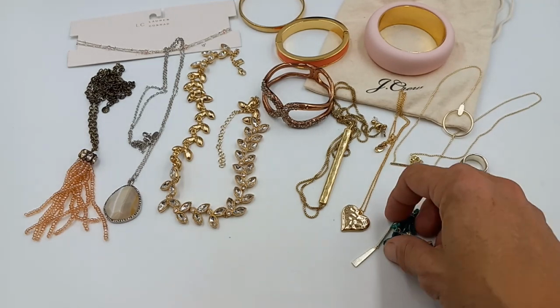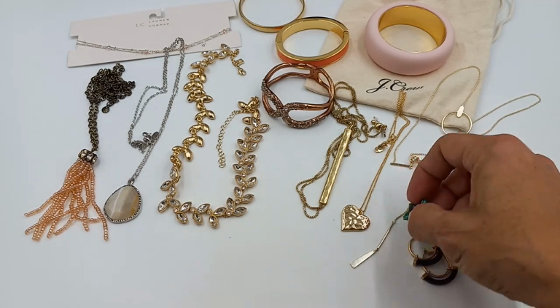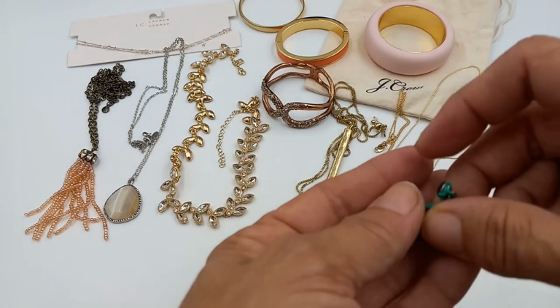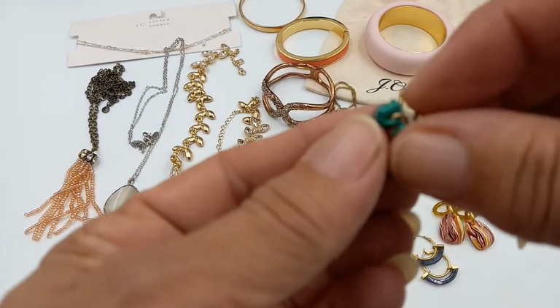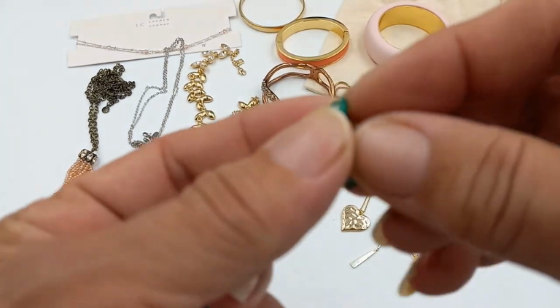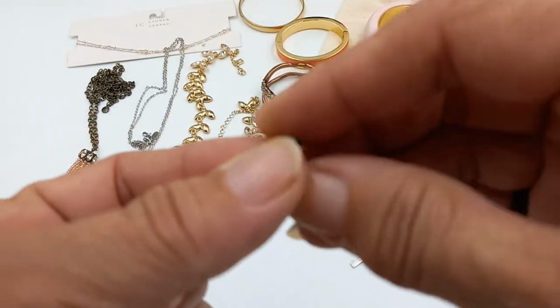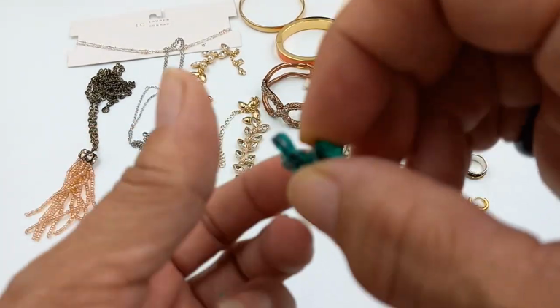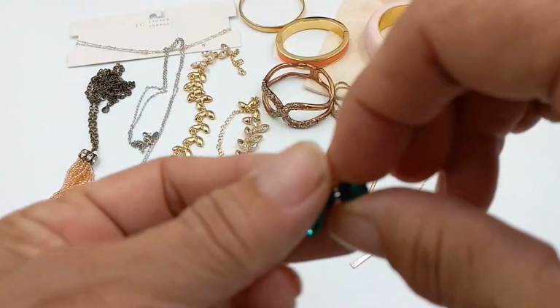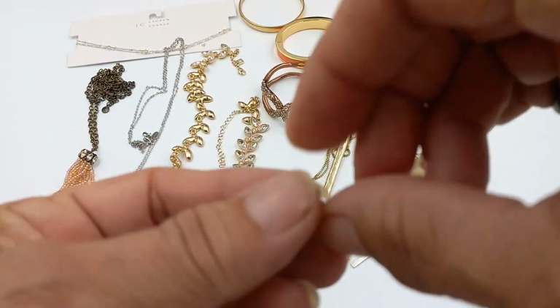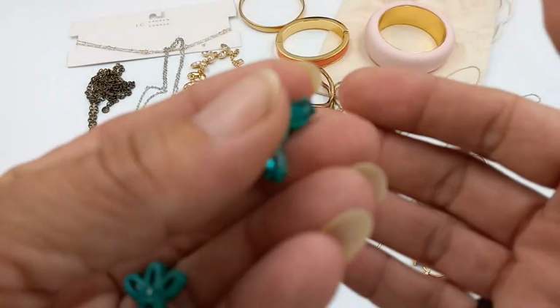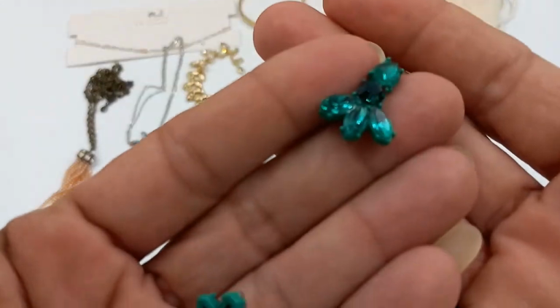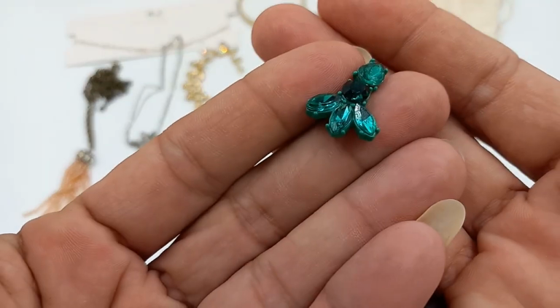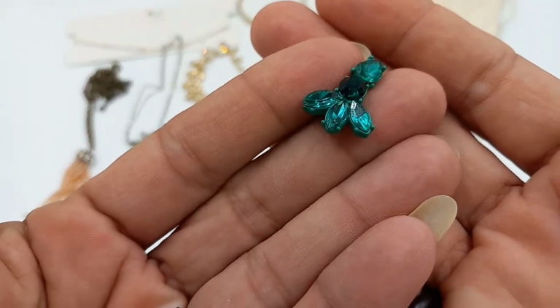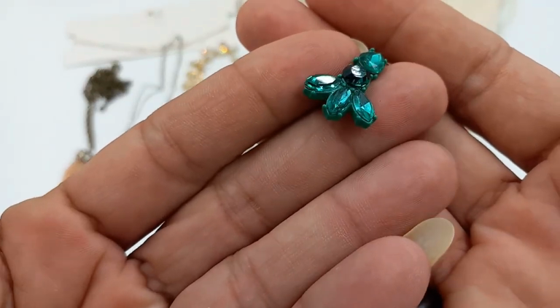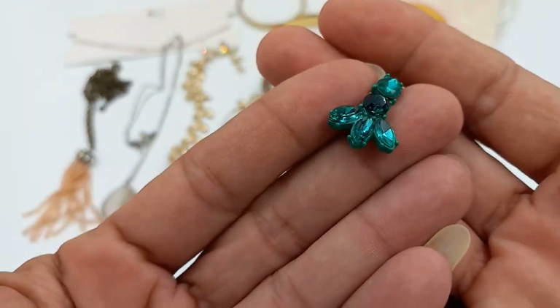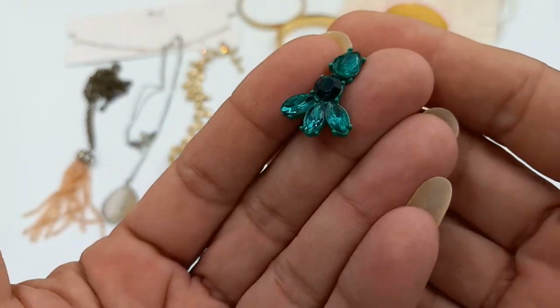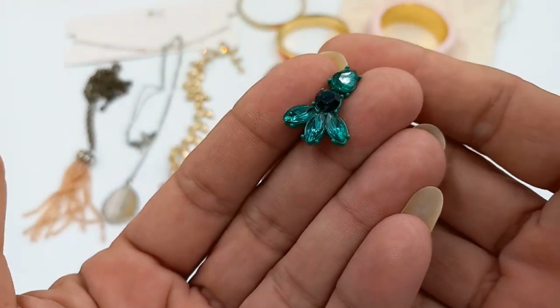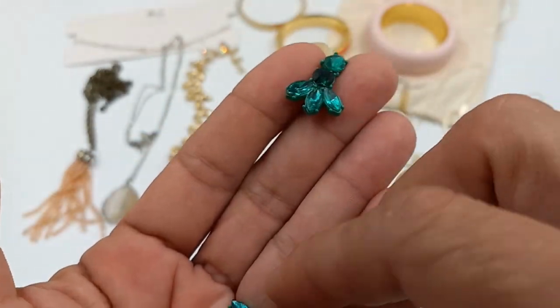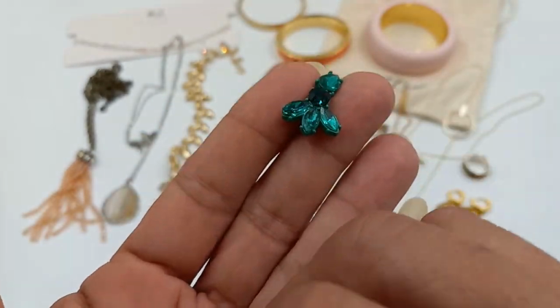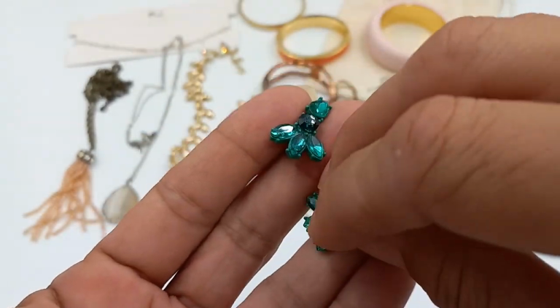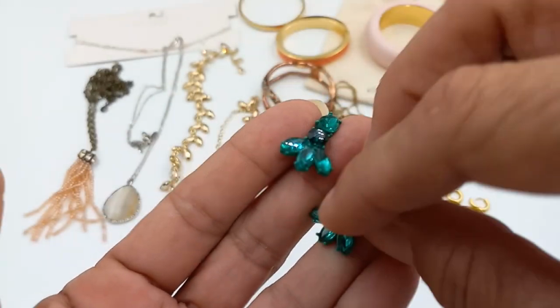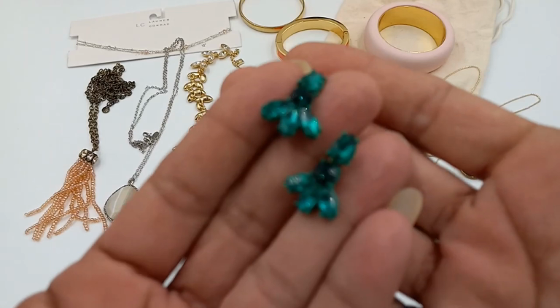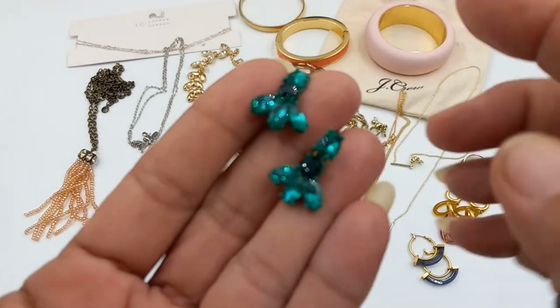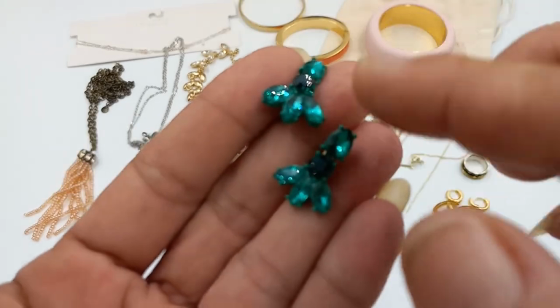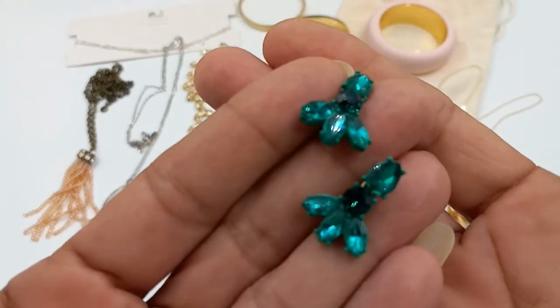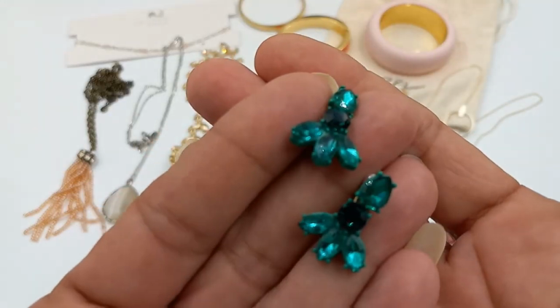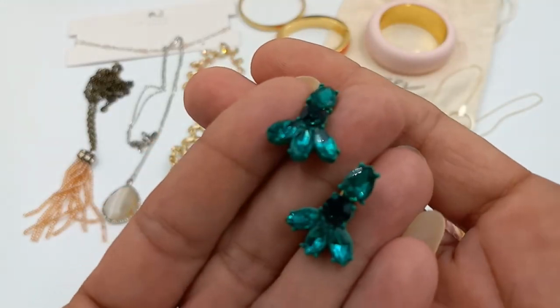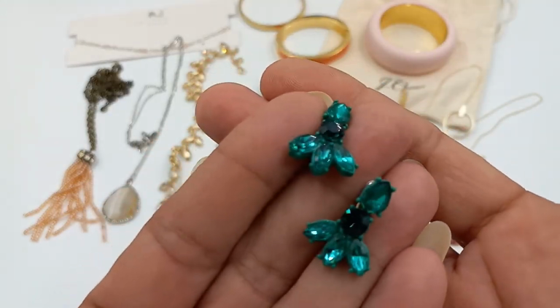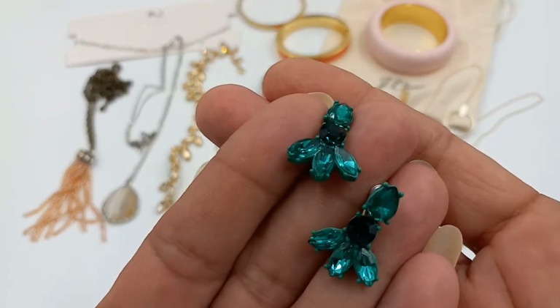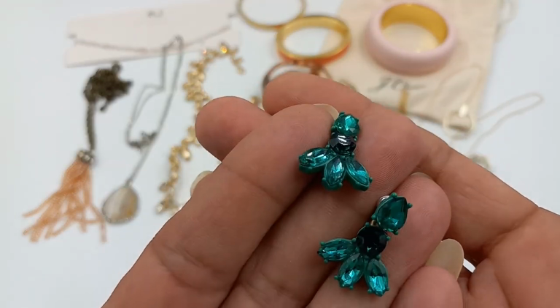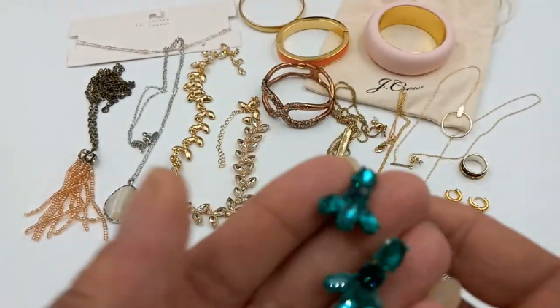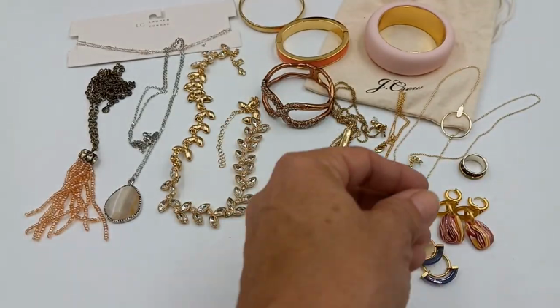Then we got a pair of green J.Crew earrings — rhinestone, acrylic, super cute. These would be nice during the holiday season. Let's do those for six.